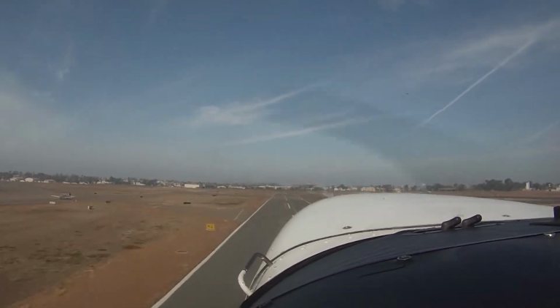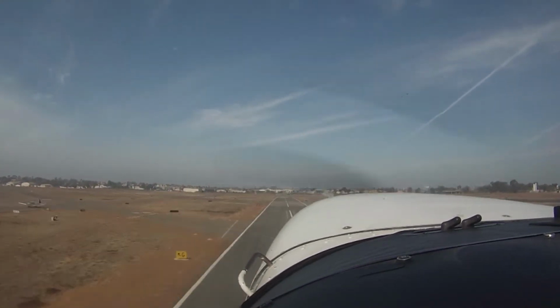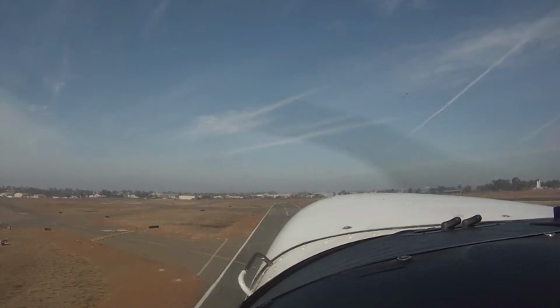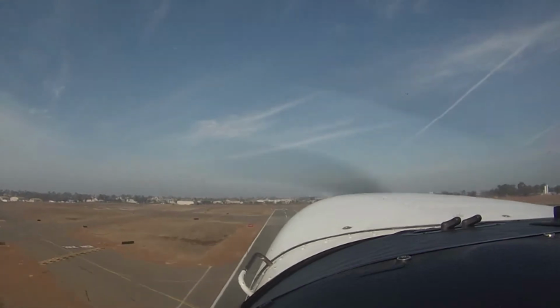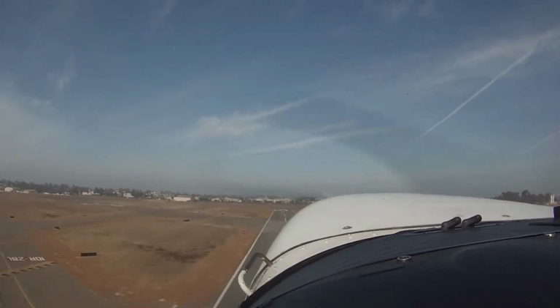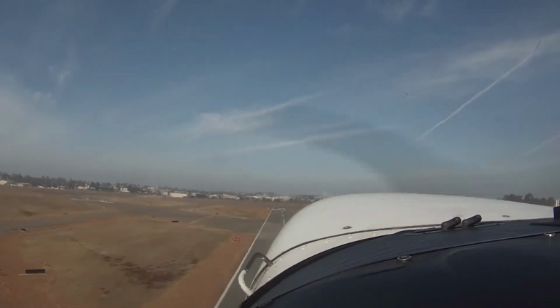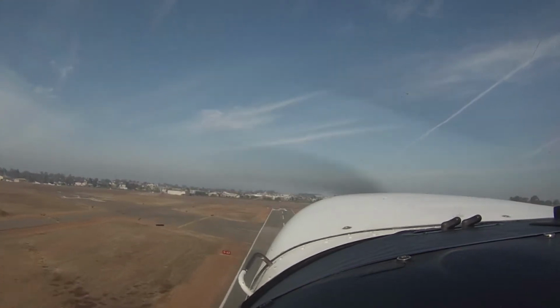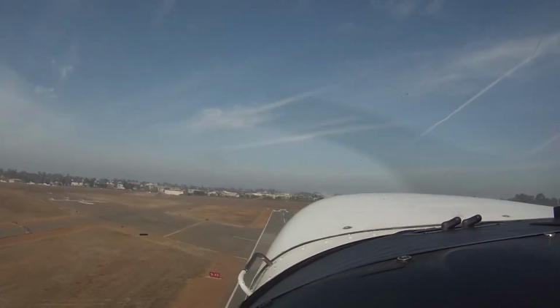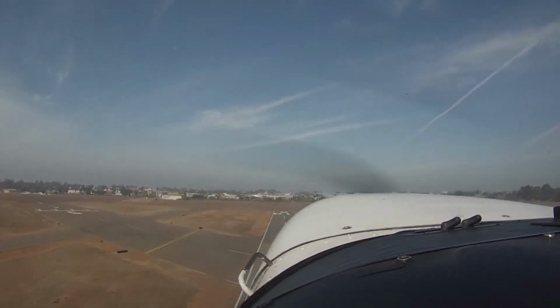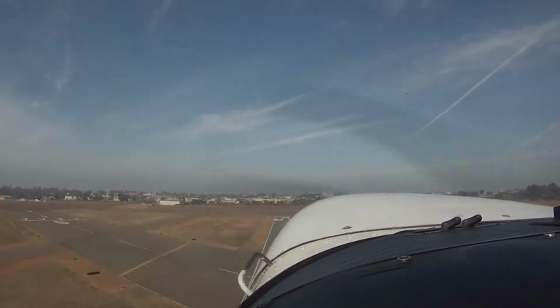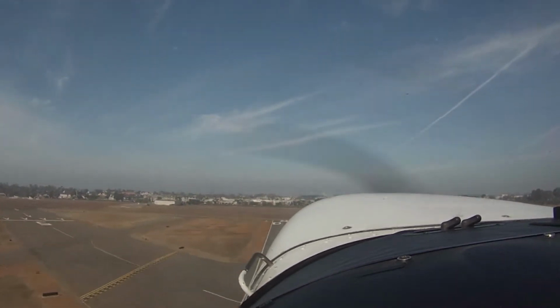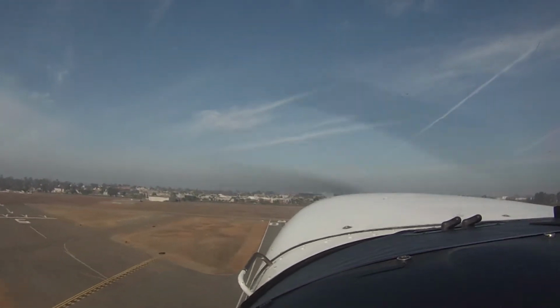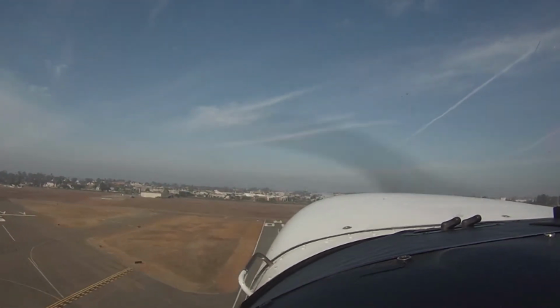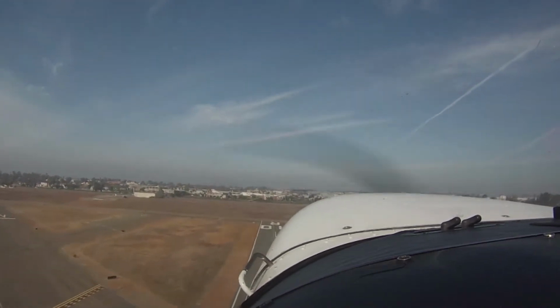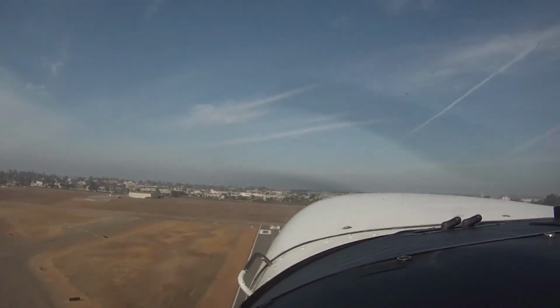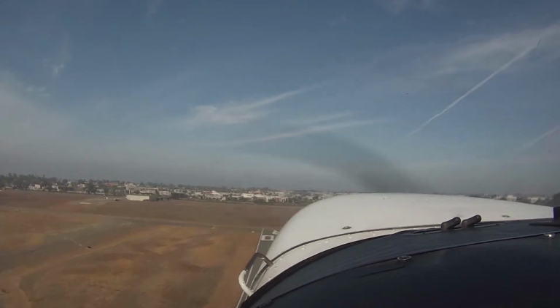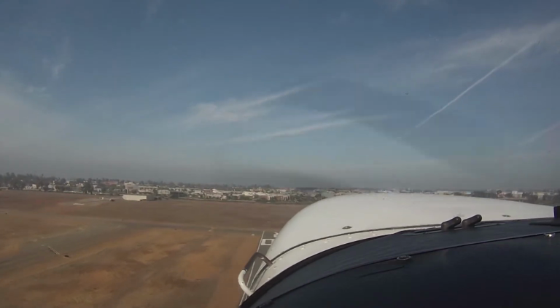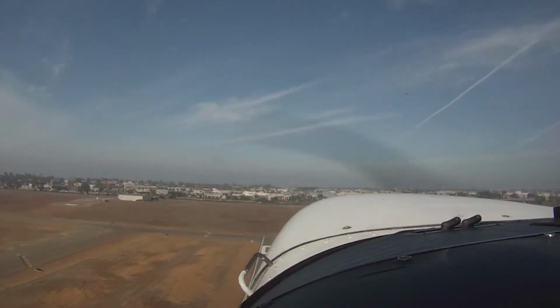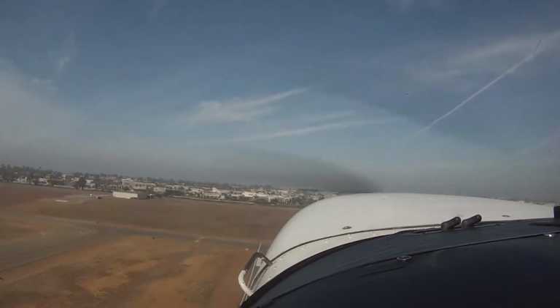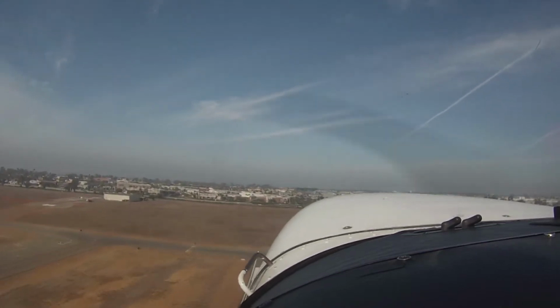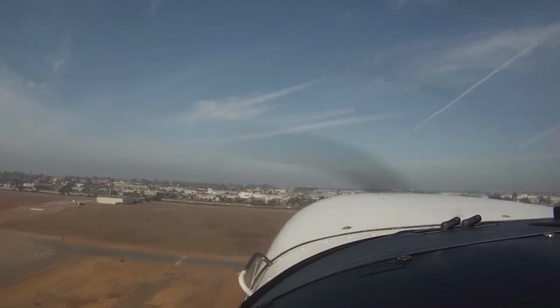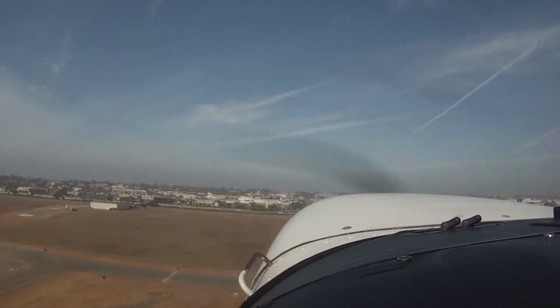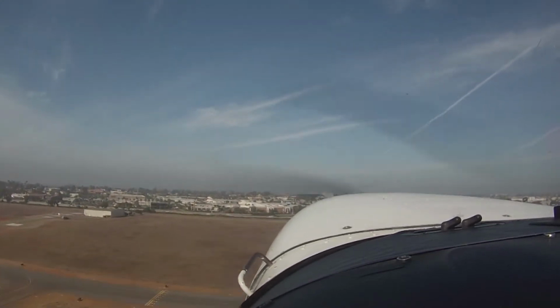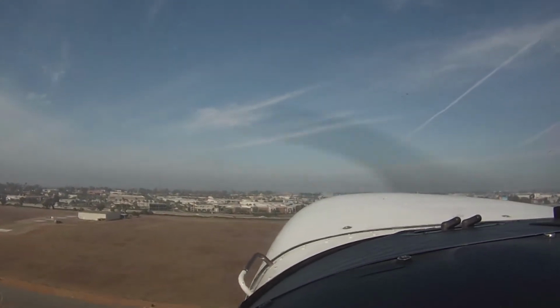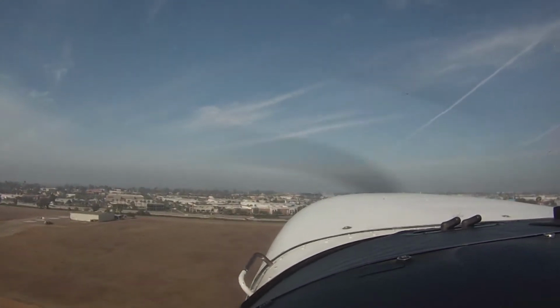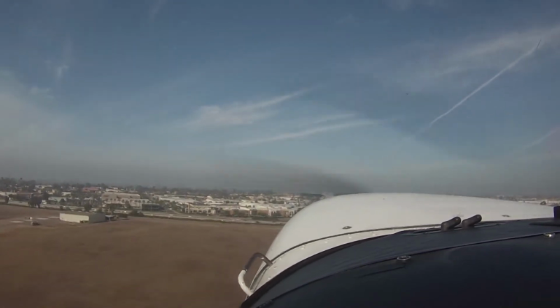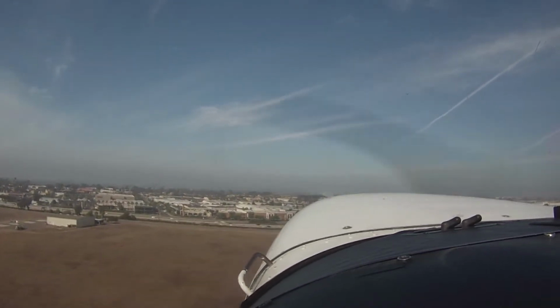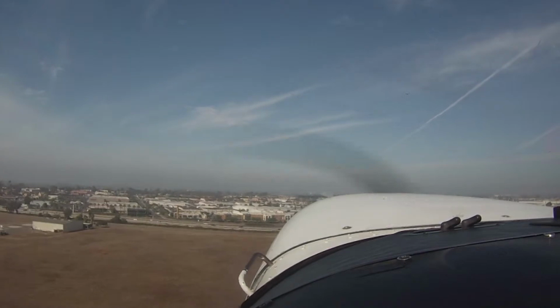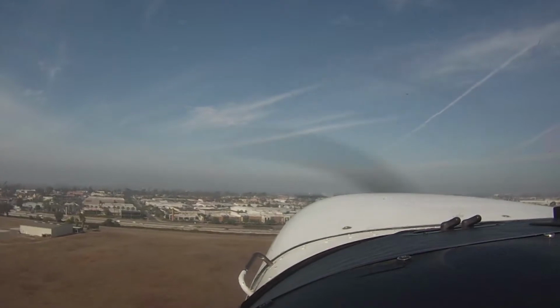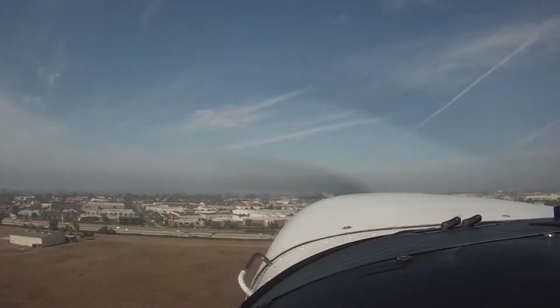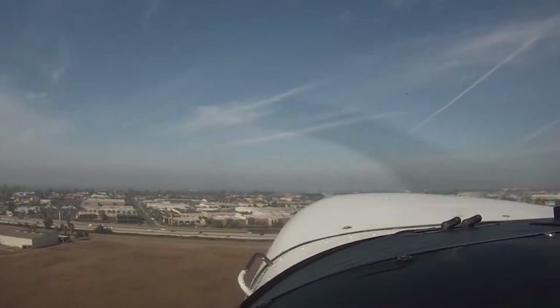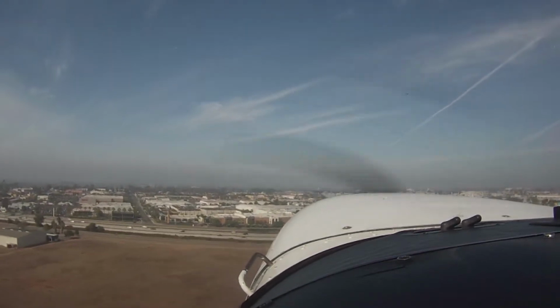We're at 28L and we're going to right crosswind, eastbound. I just left on the upwind. We'll be west, make our right downwind departure runway 28L. Let's take off. Okay, we're going to keep our runway heading. 28L, clear for takeoff. Right crosswind departure.